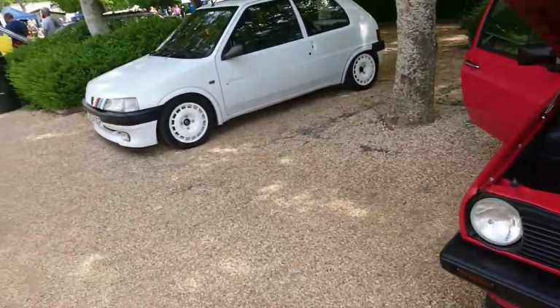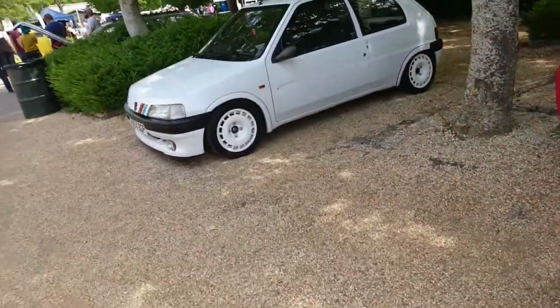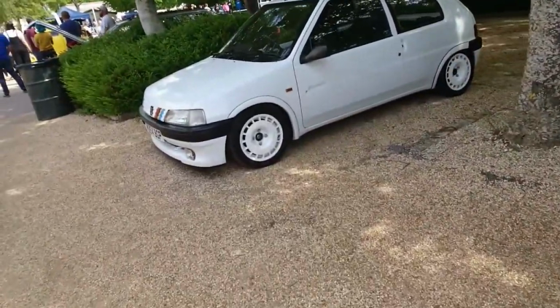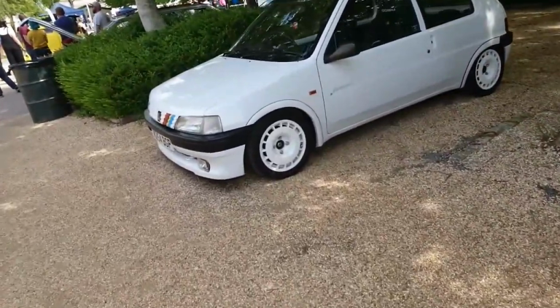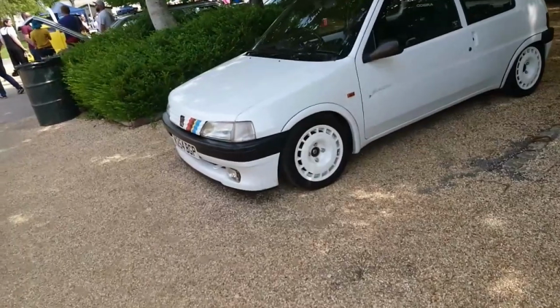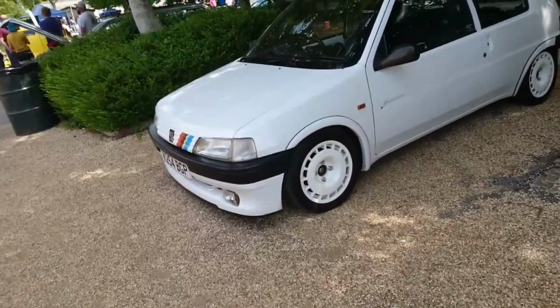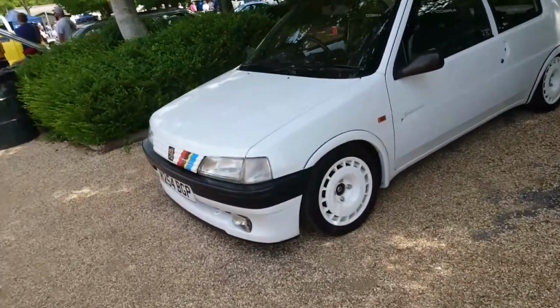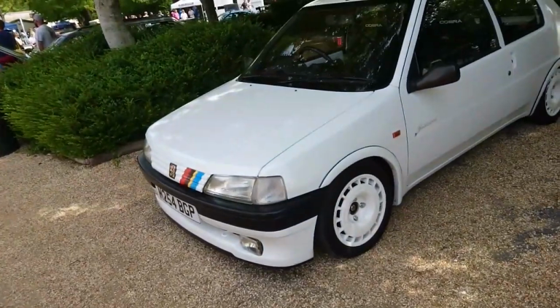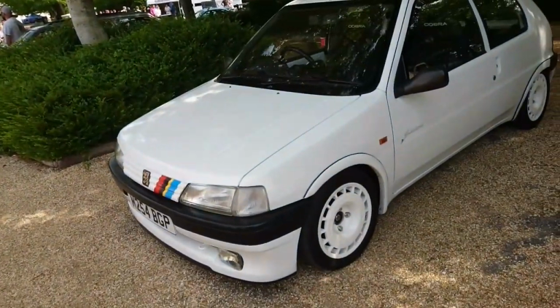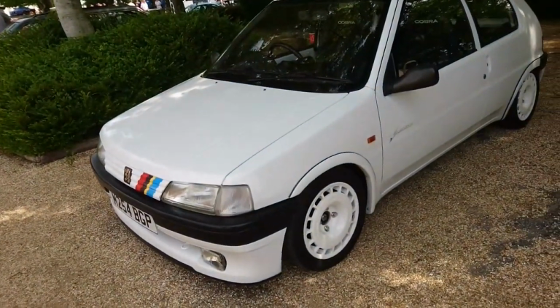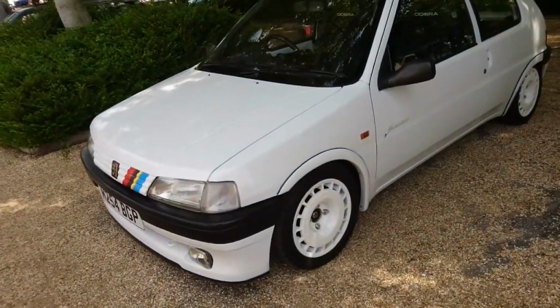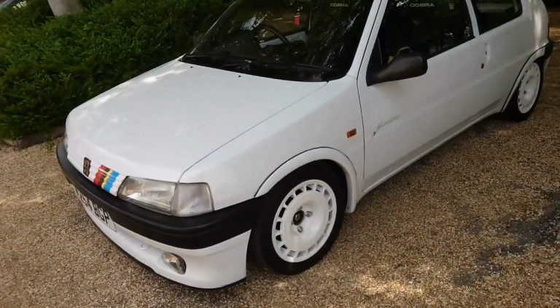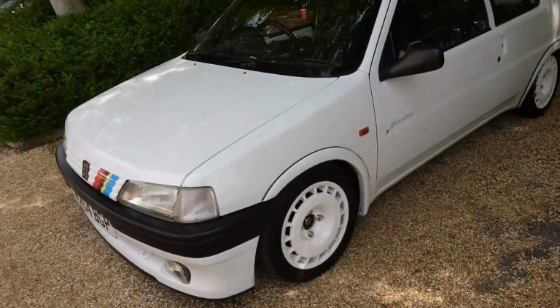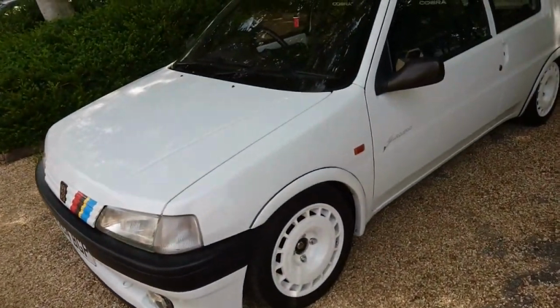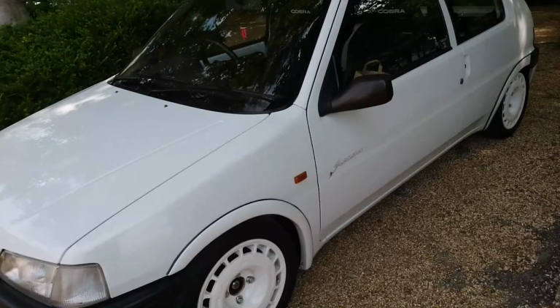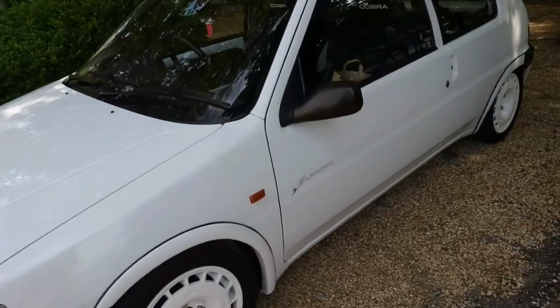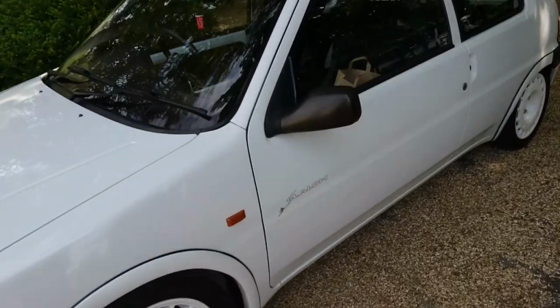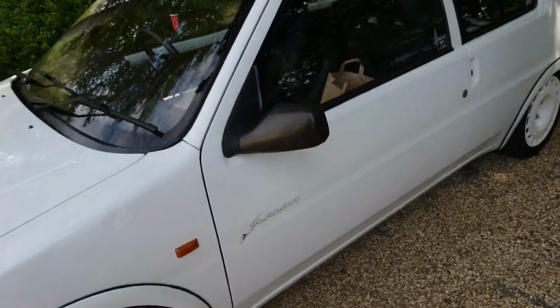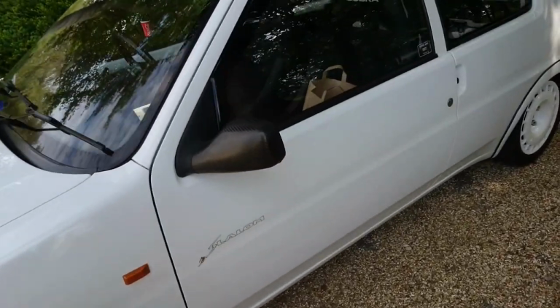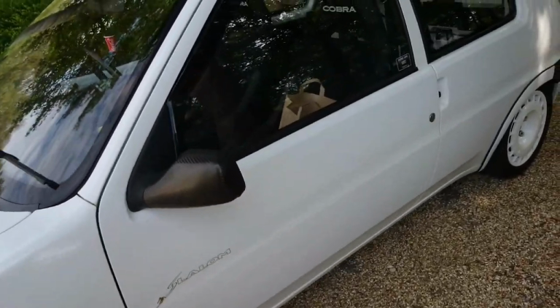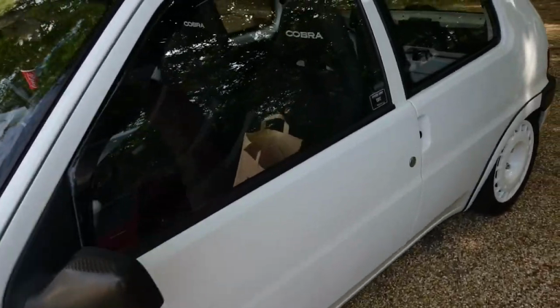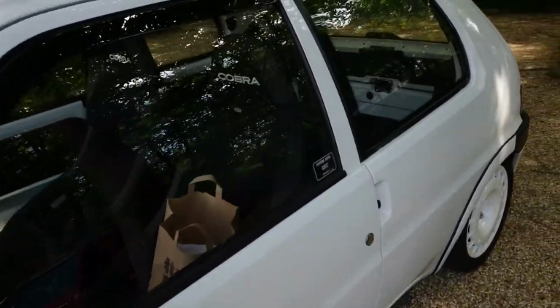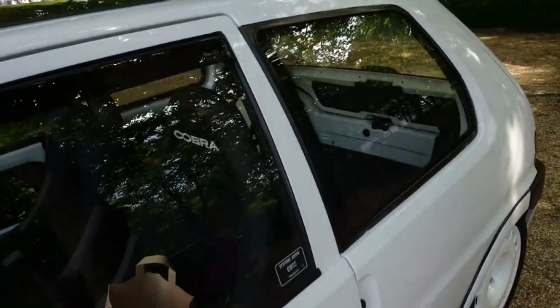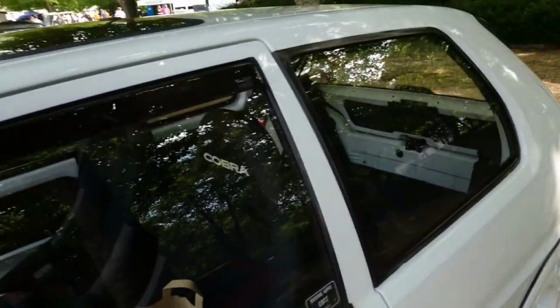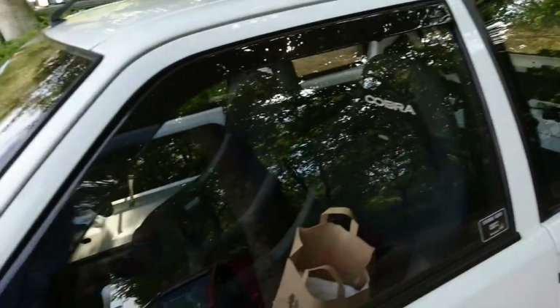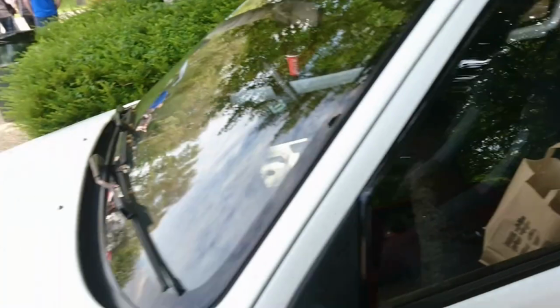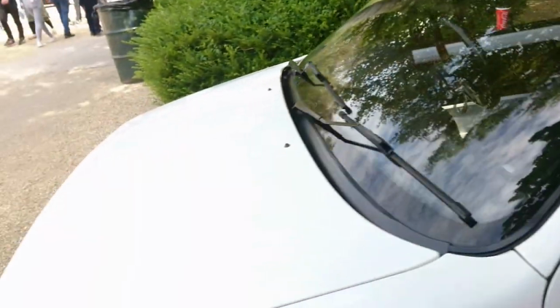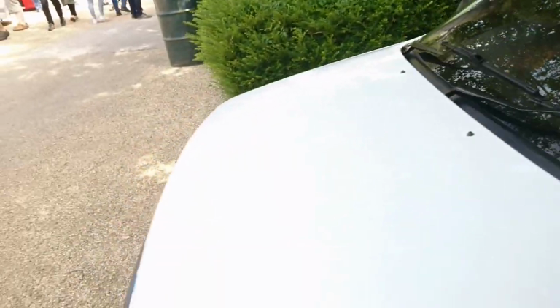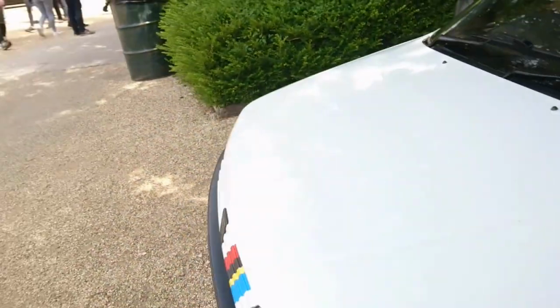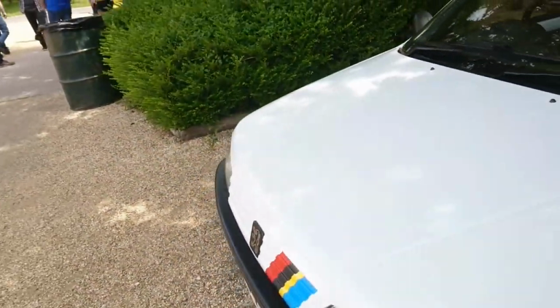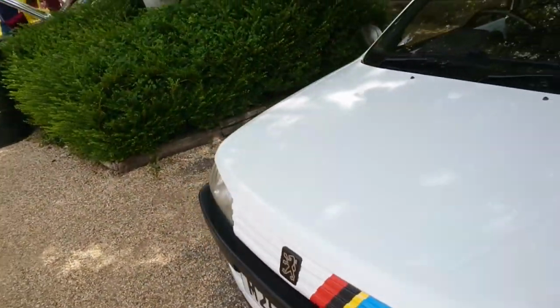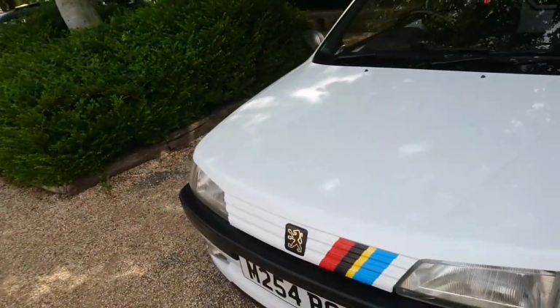A Peugeot 106. Now this looks a bit like a rally car, but I think this is a Slalom special edition that's been made to look a bit like a rally. It's been really stripped out — there's not much in the back at all. Not the most comfortable ride down here, I shouldn't have thought today.